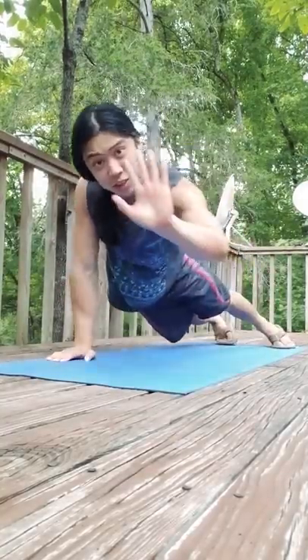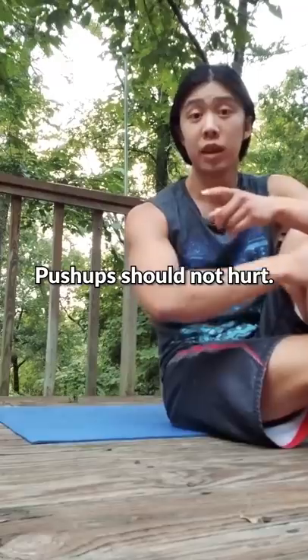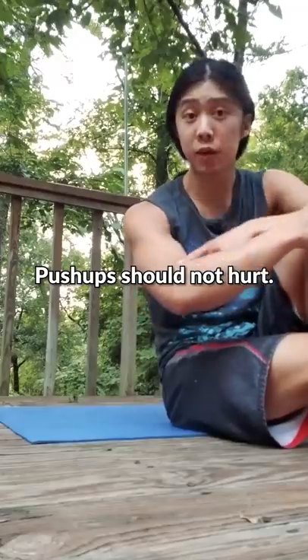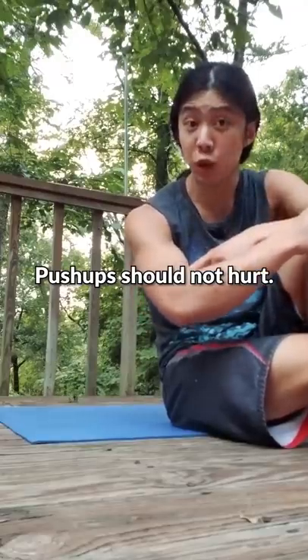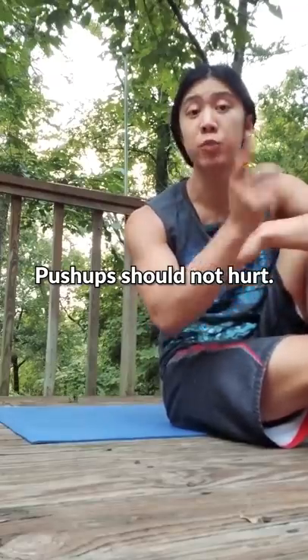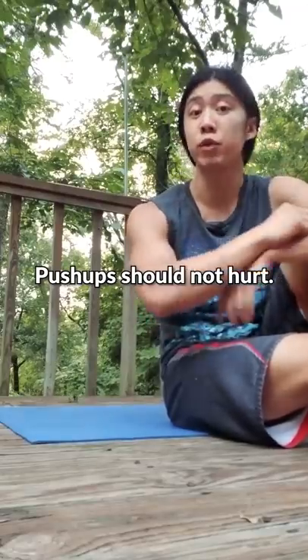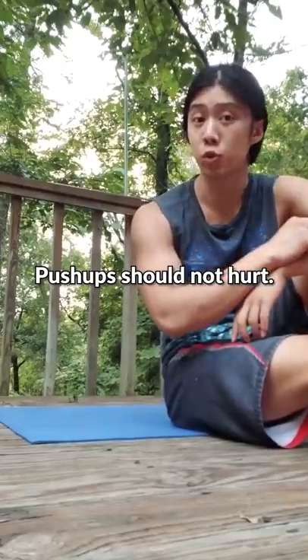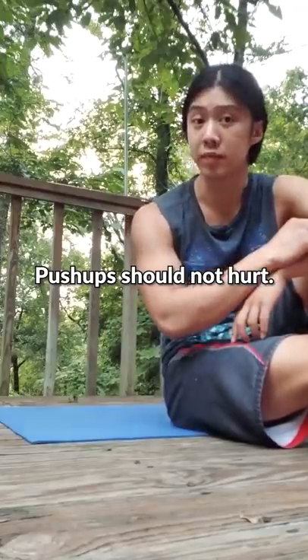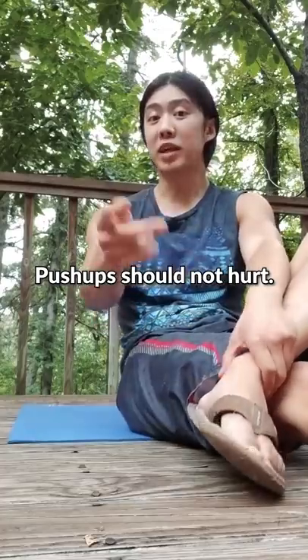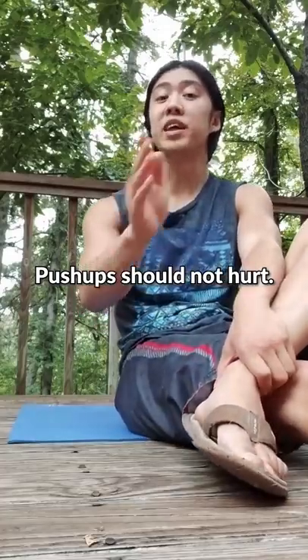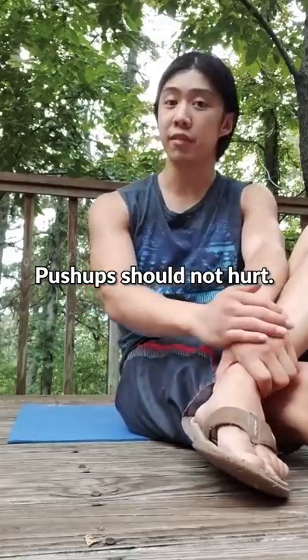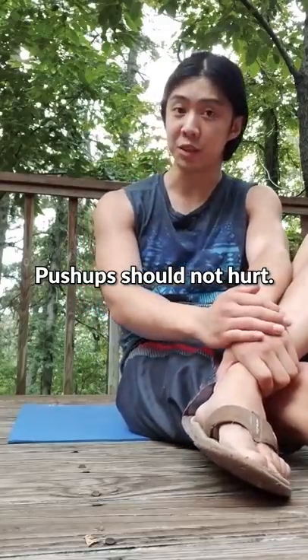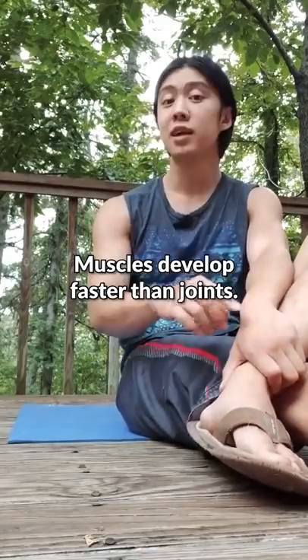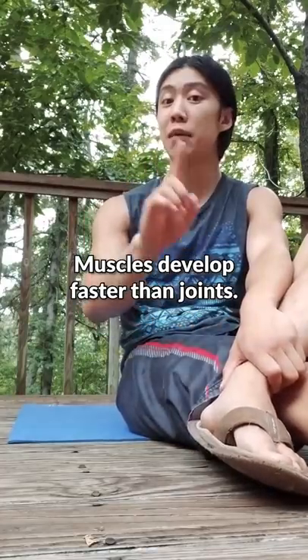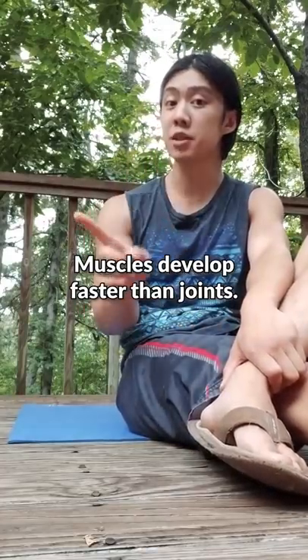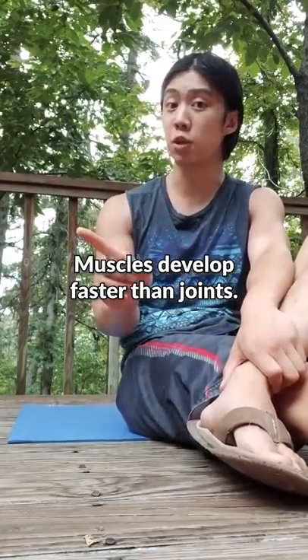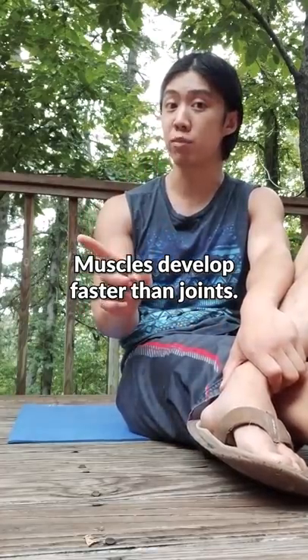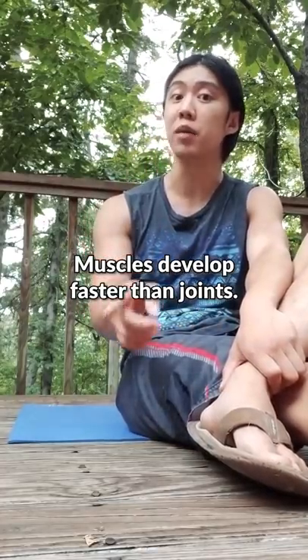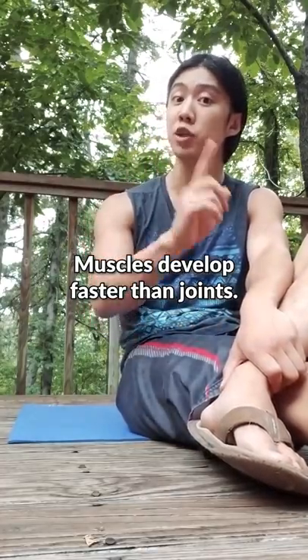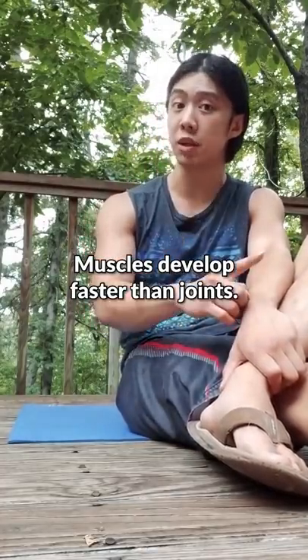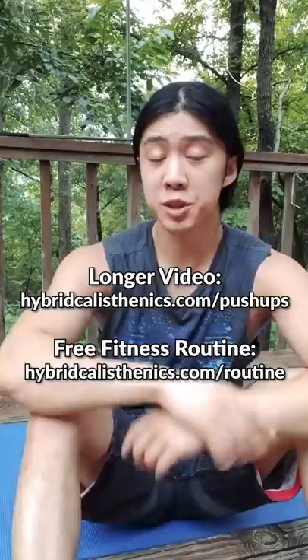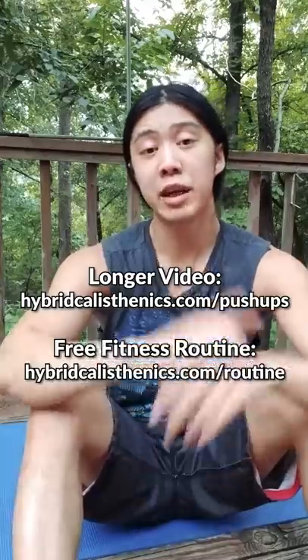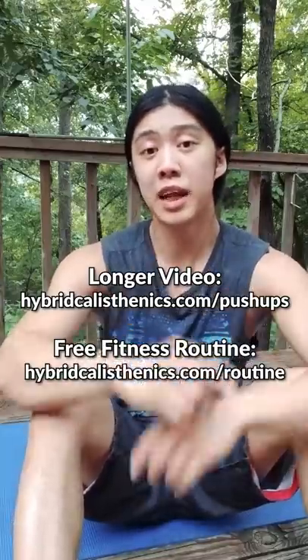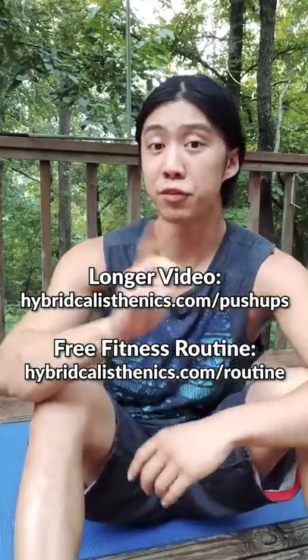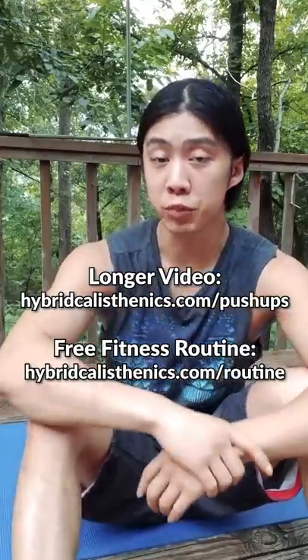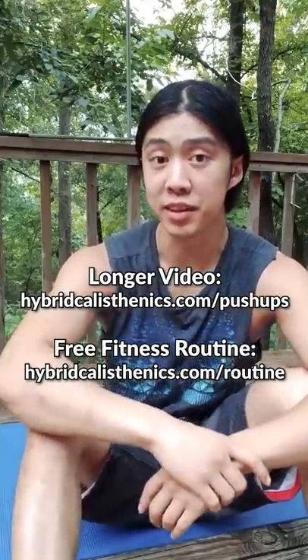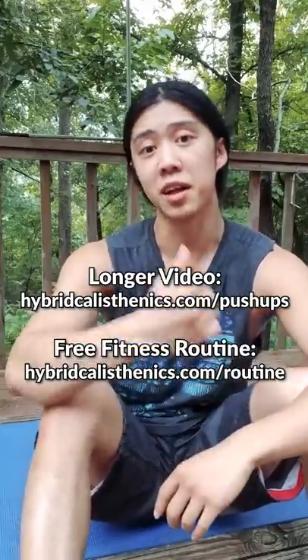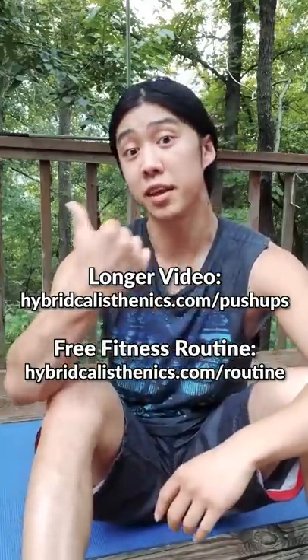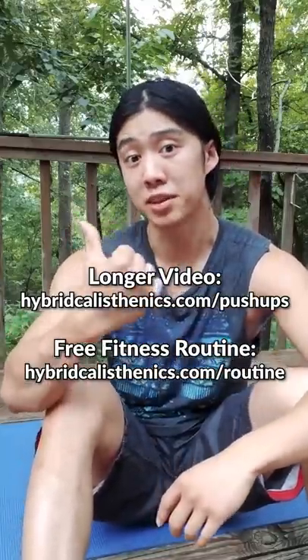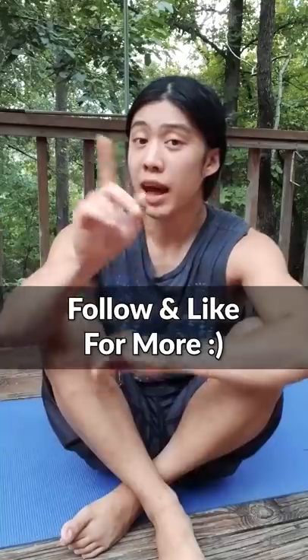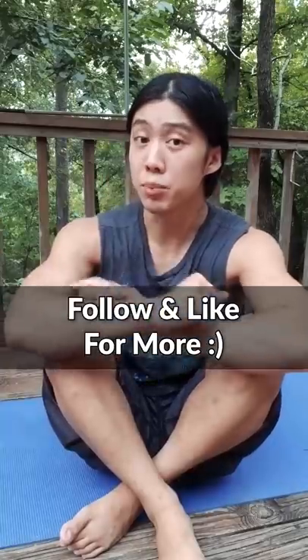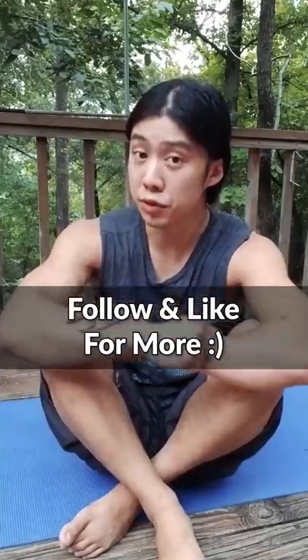Congratulations. If you start getting joint pain, you may have progressed too quickly — go back to some of the easier variations. Sometimes our muscles are strong enough to move on, but our joints are not. If you're interested, I have a full YouTube video on this that I'll link in the comments. Have a beautiful day.